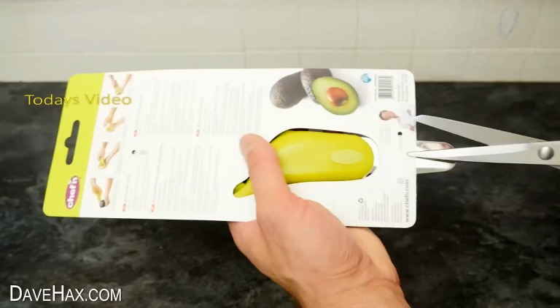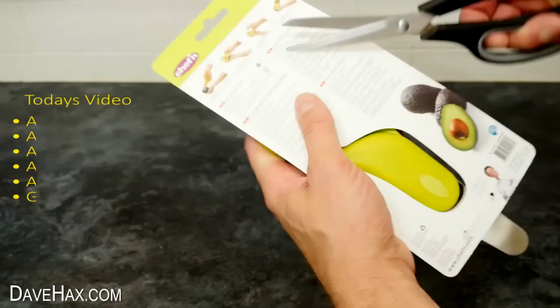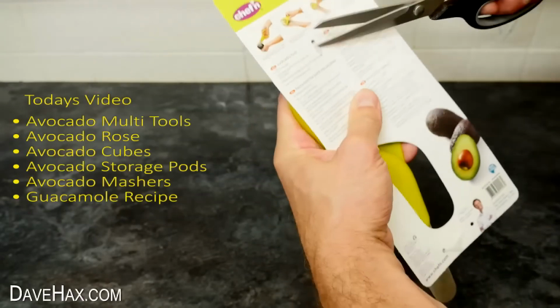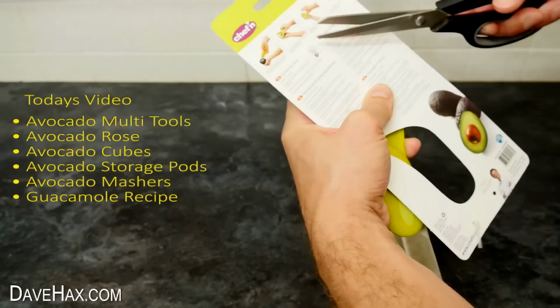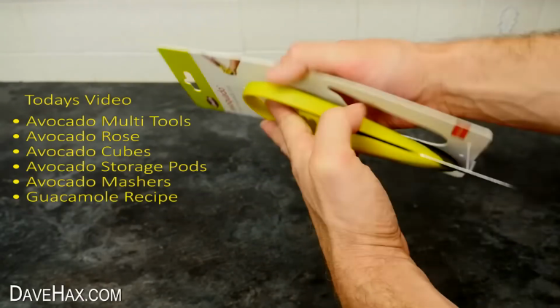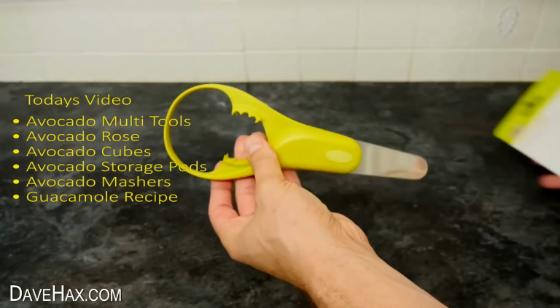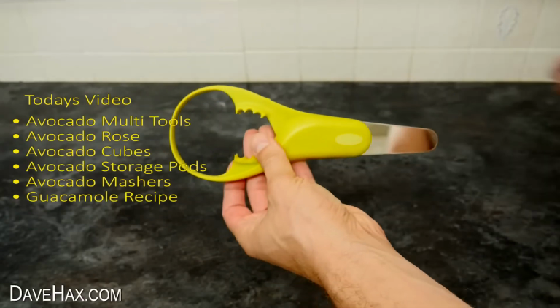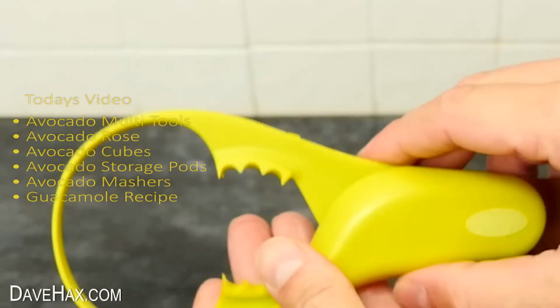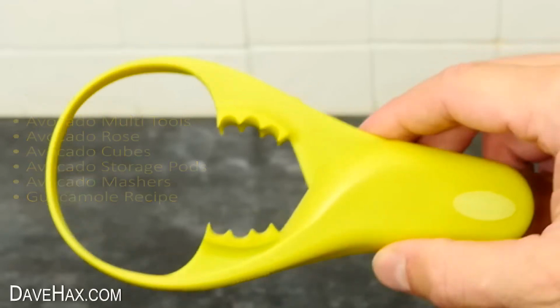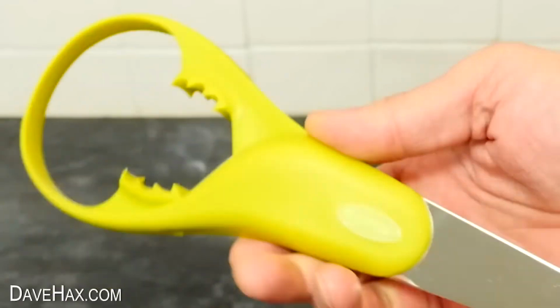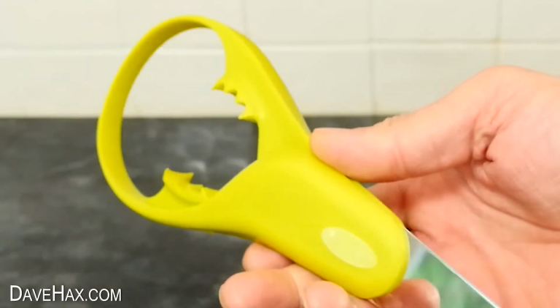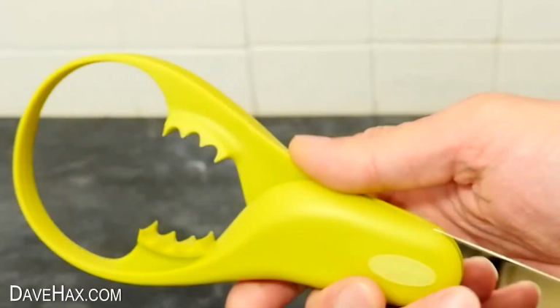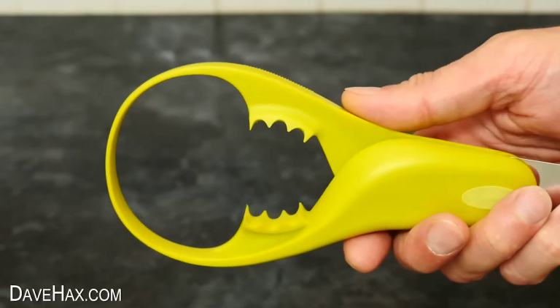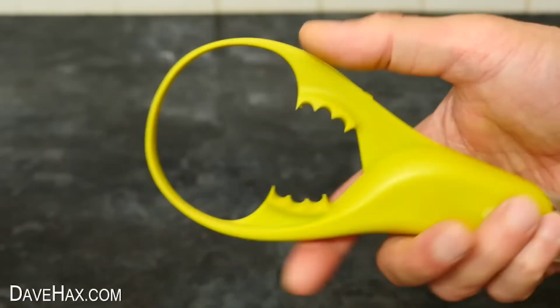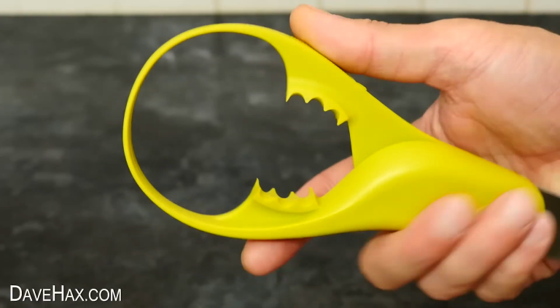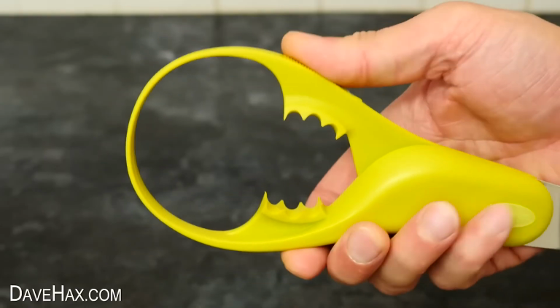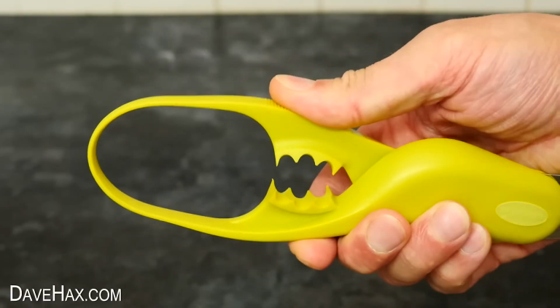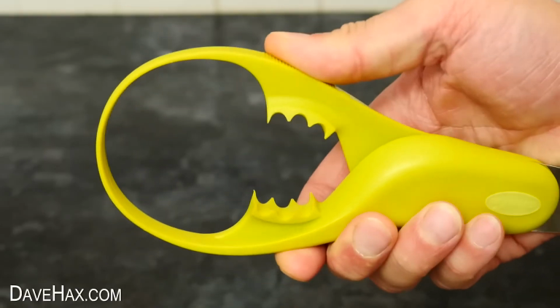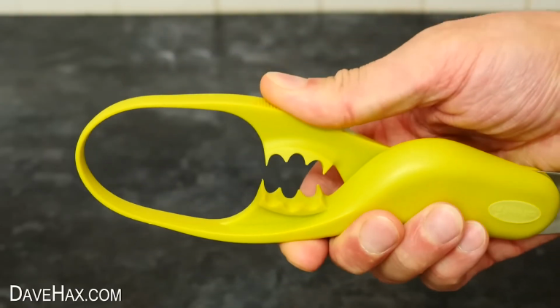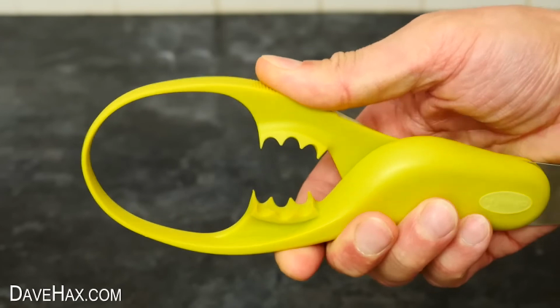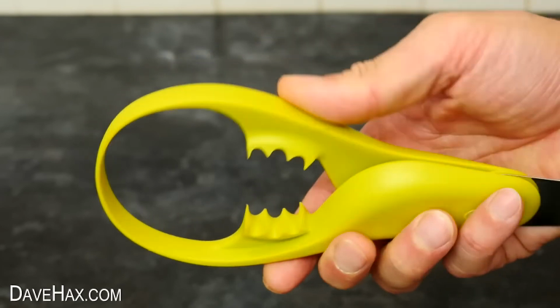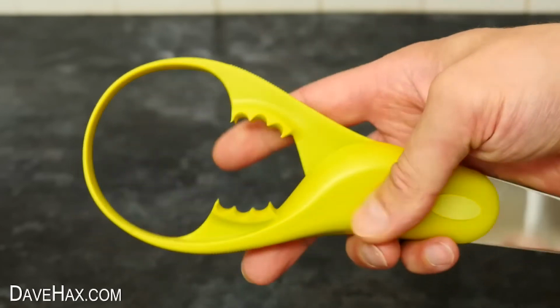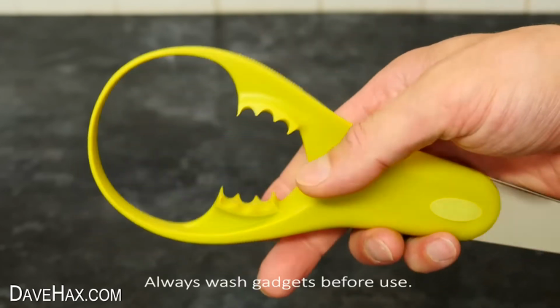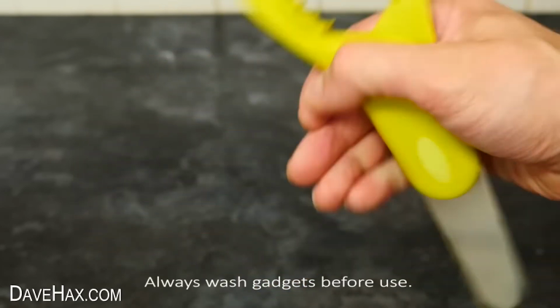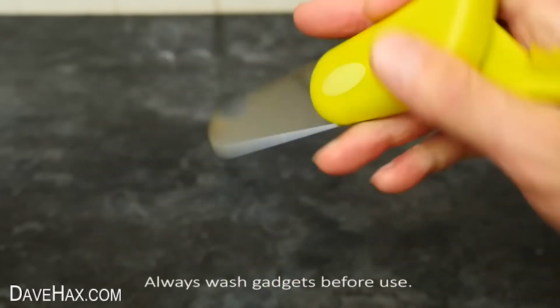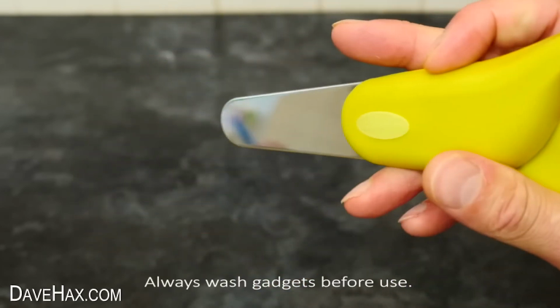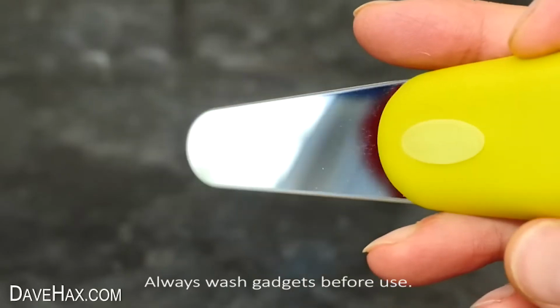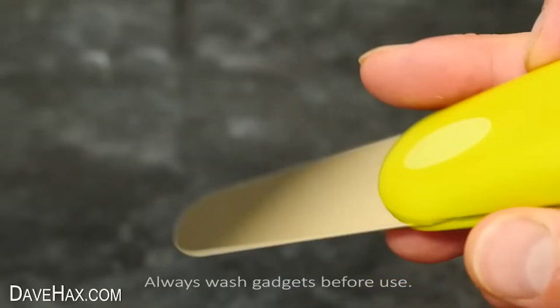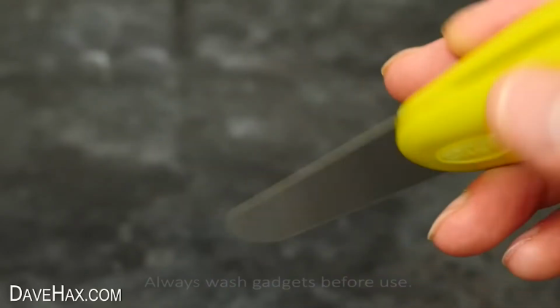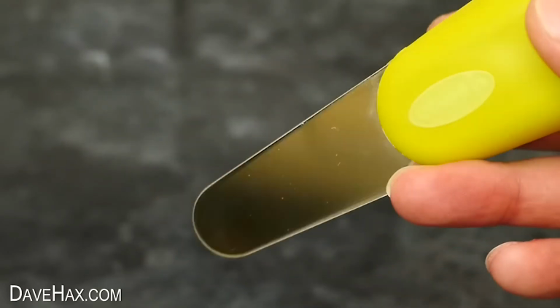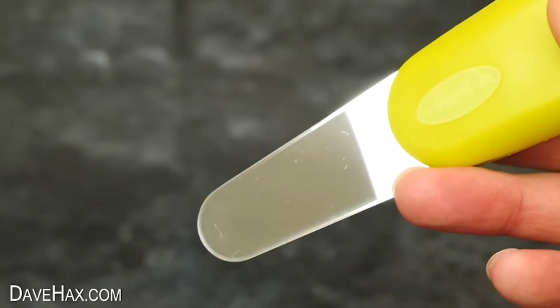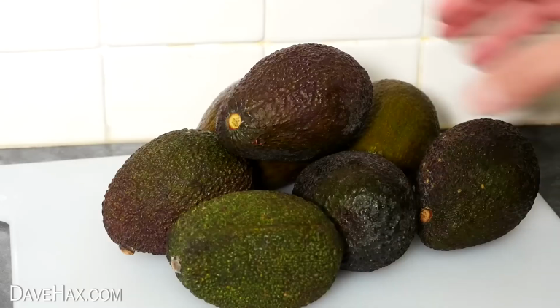I start by removing it from the packaging, and you can see we've got this really cool looking contraption. The top bit here actually squeezes together to adjust to different sized avocados, and at the bottom we've got this stainless steel blade, which we can use for cutting the fruit.